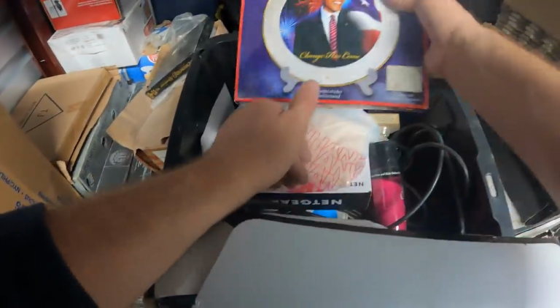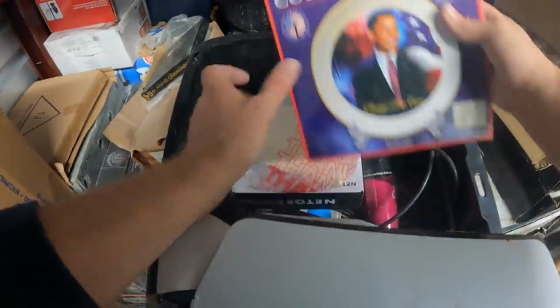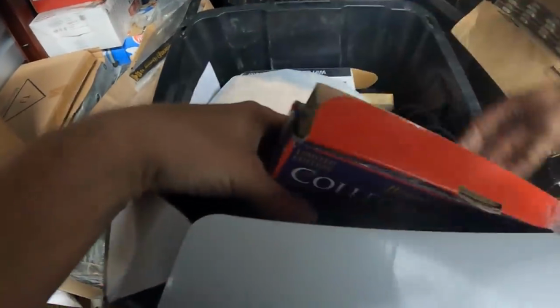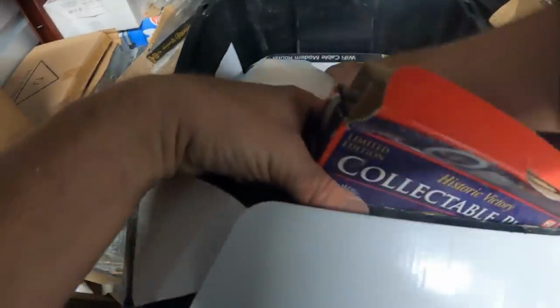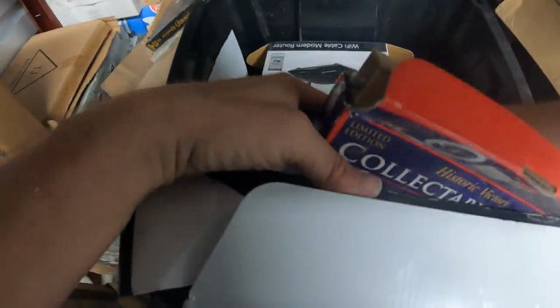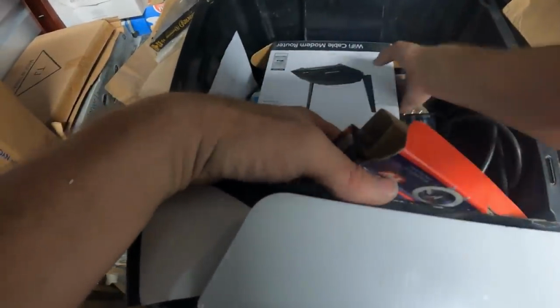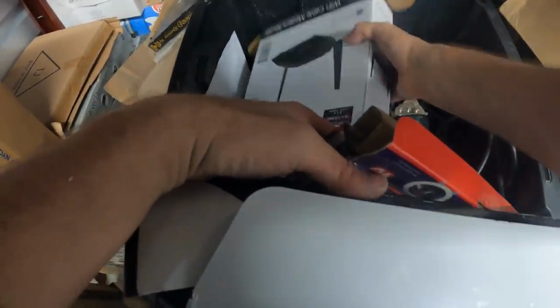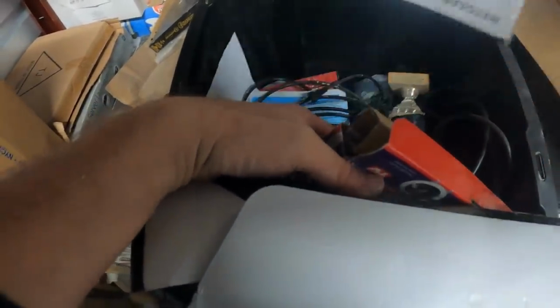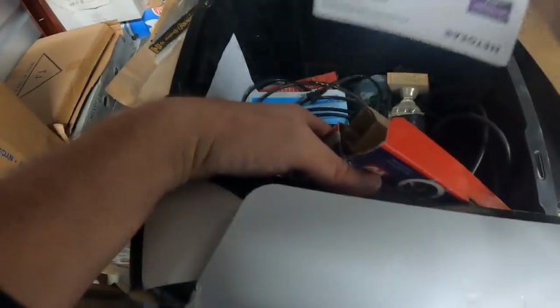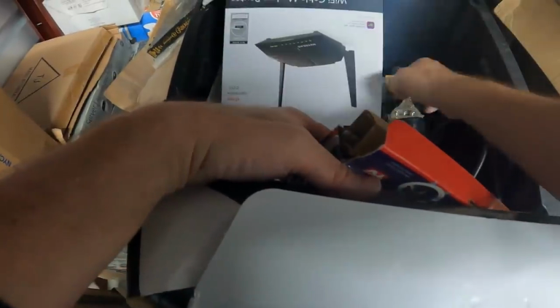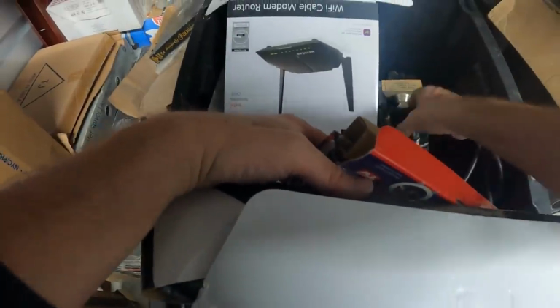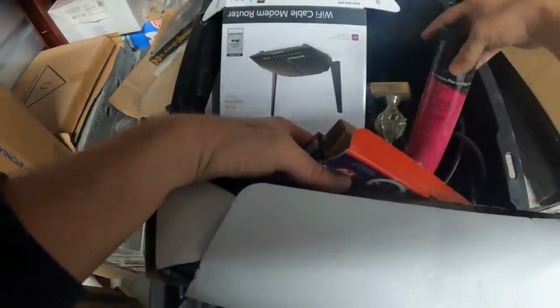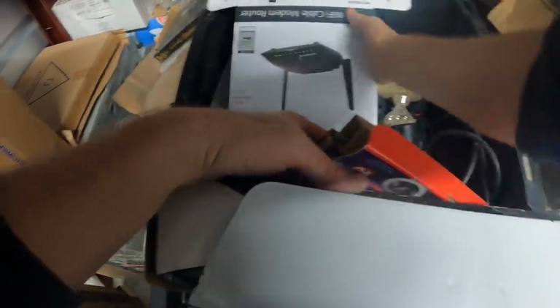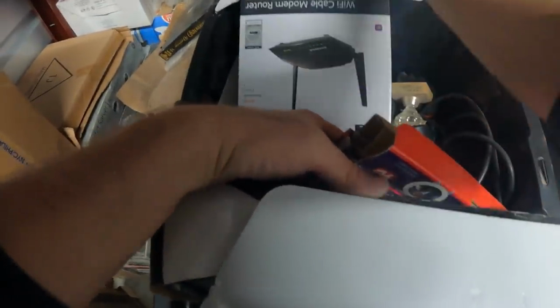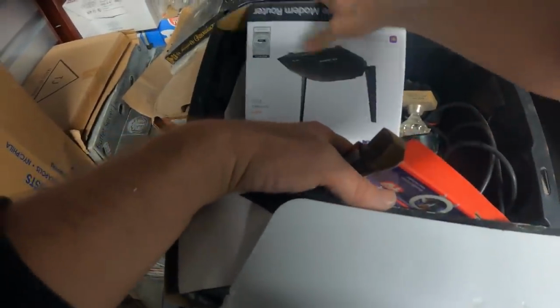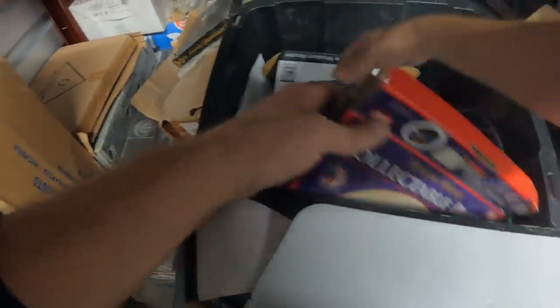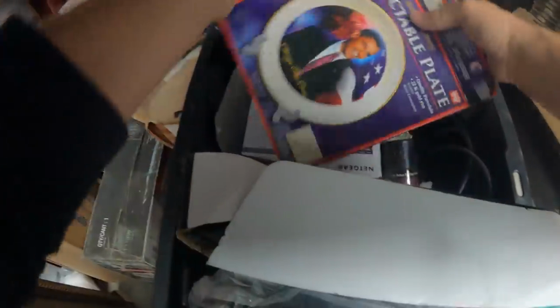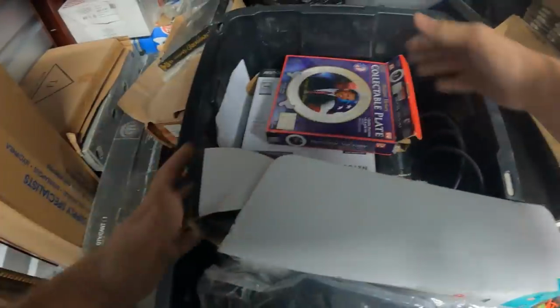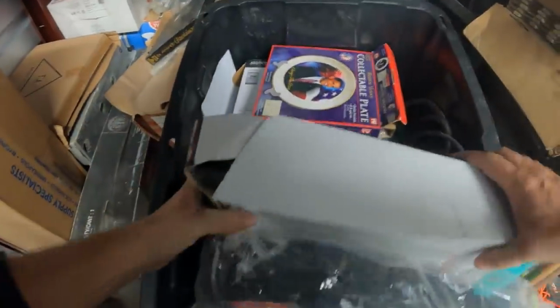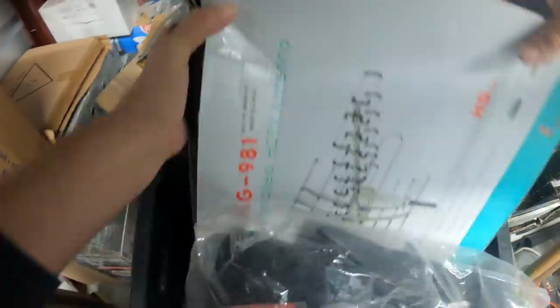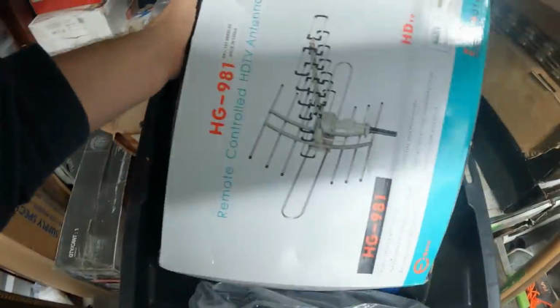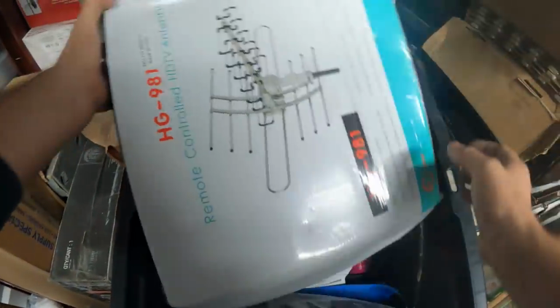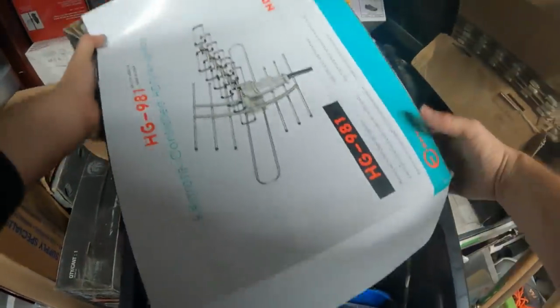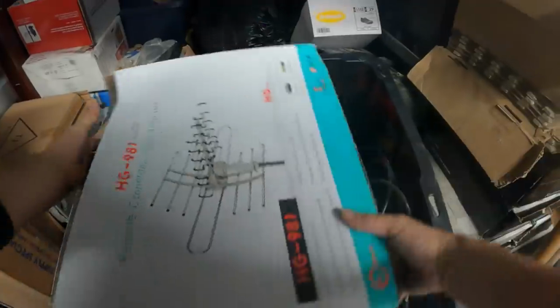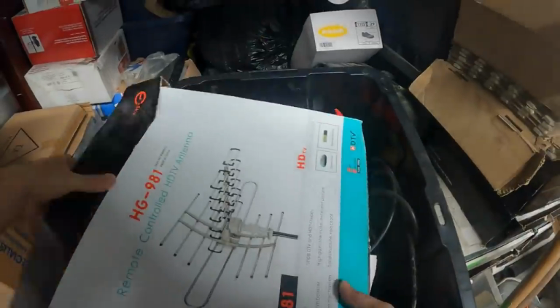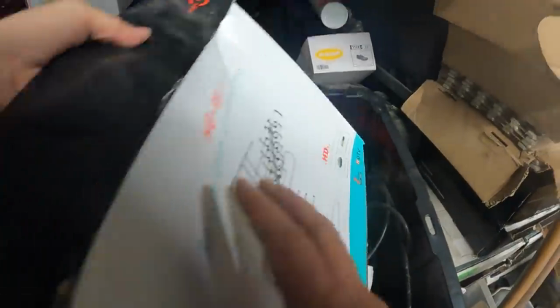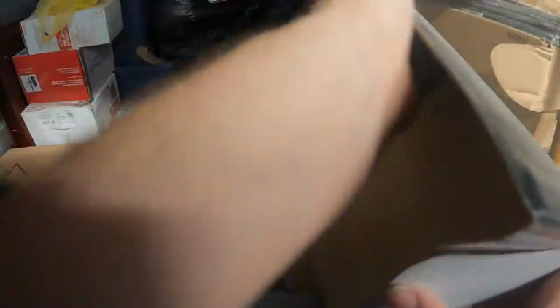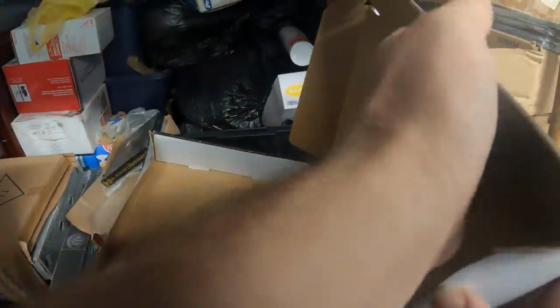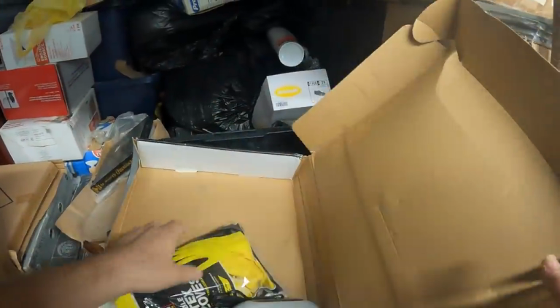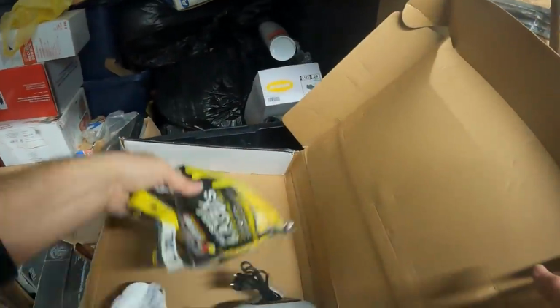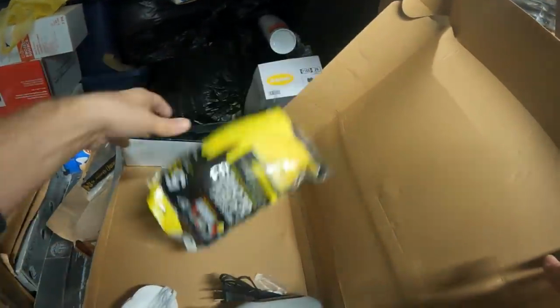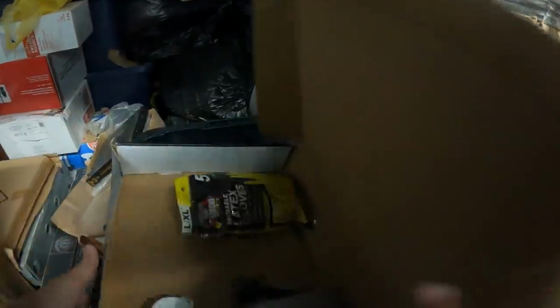Obama collectible plate. Router box — I don't think it's in there. It's an antenna — oh, that's not in there. We do have some gloves.